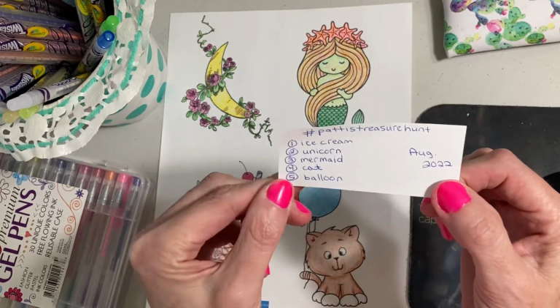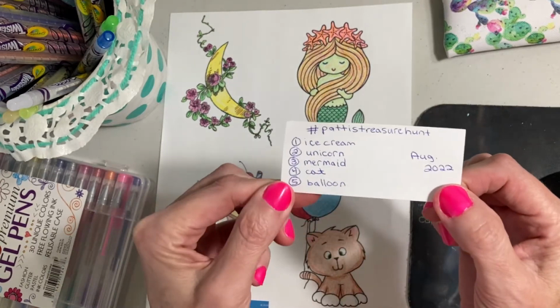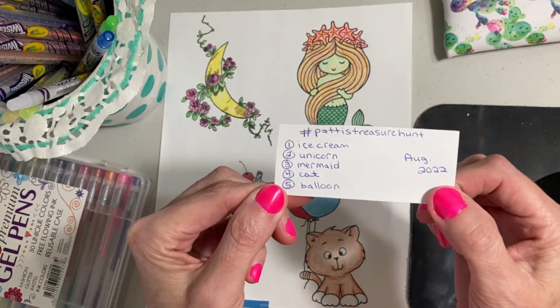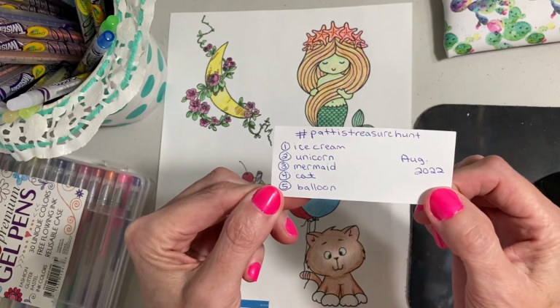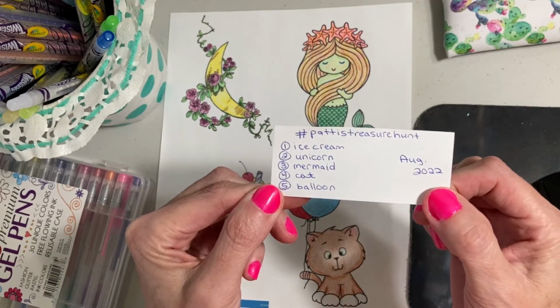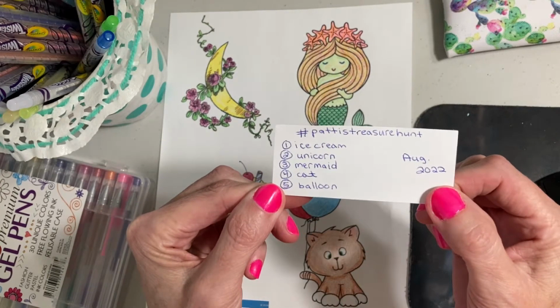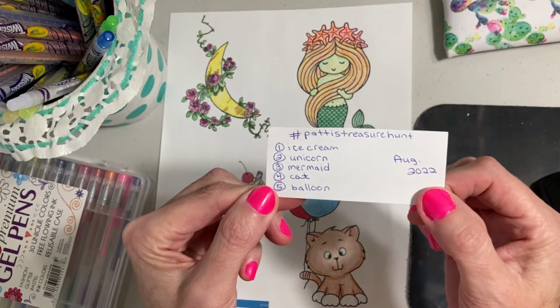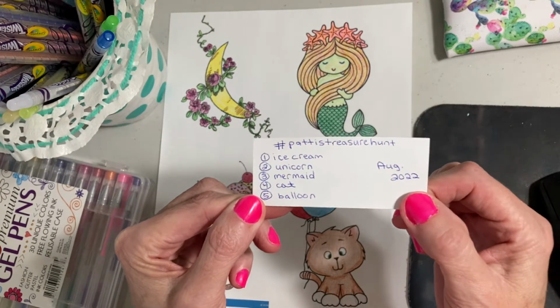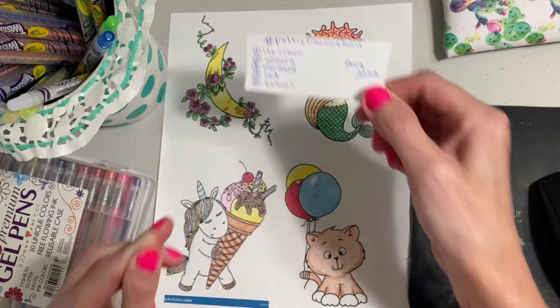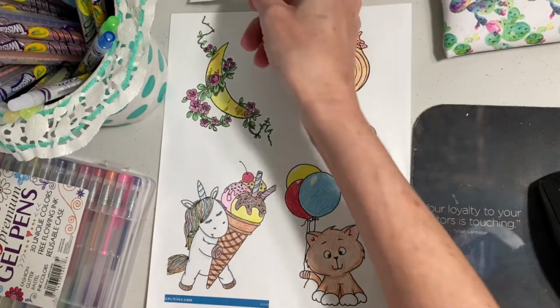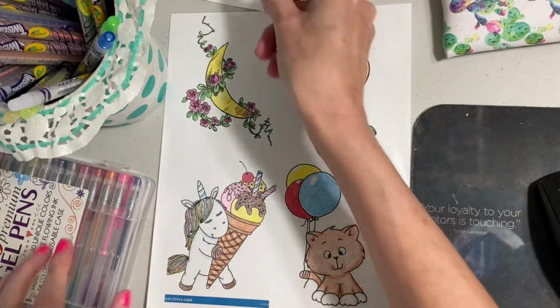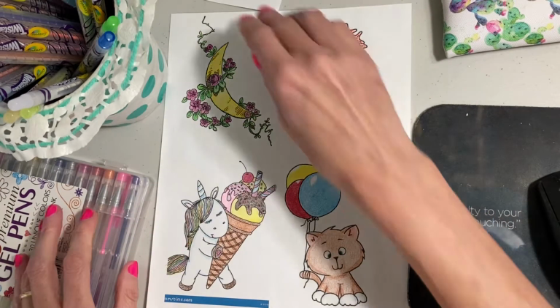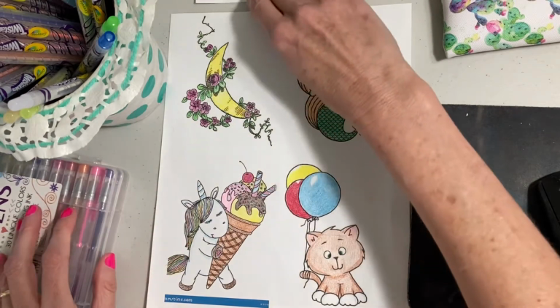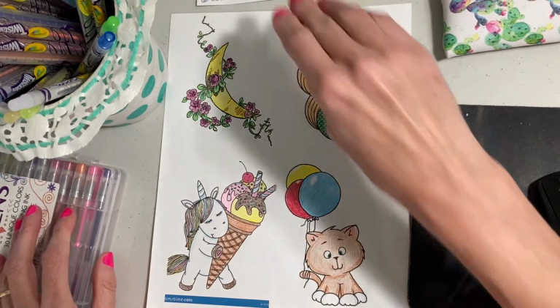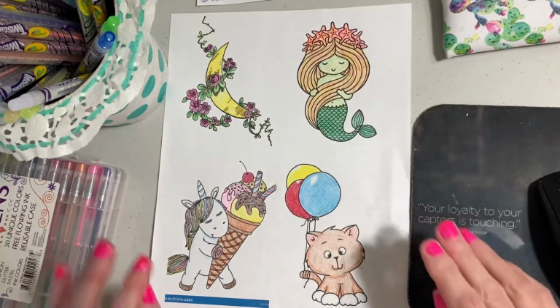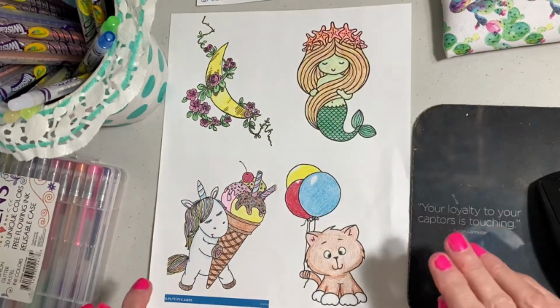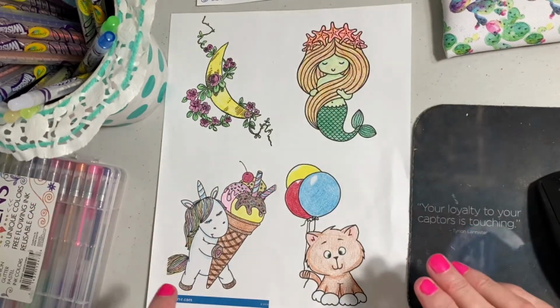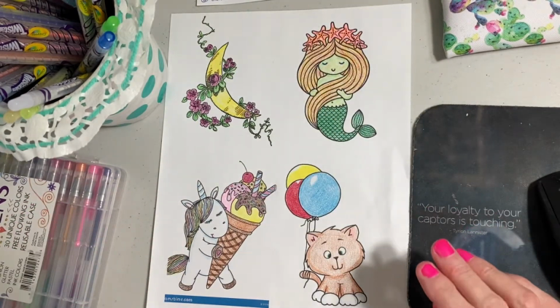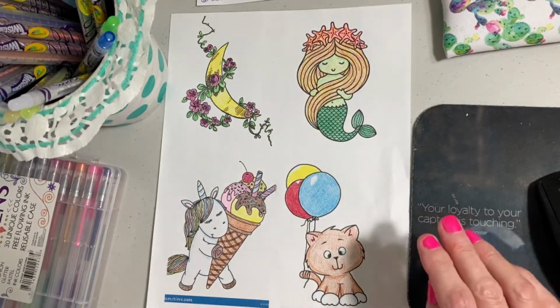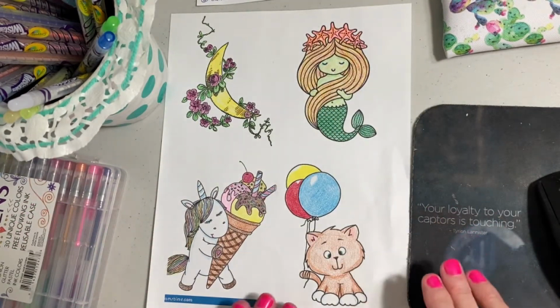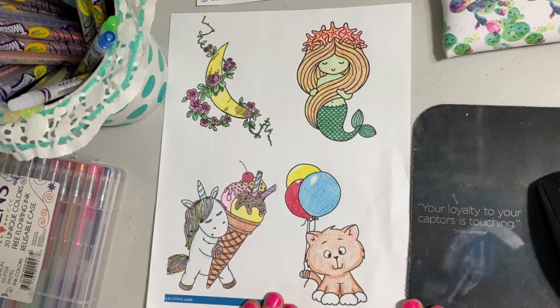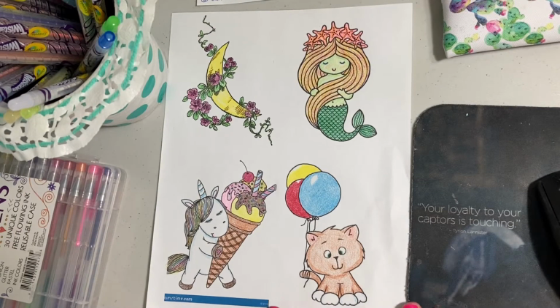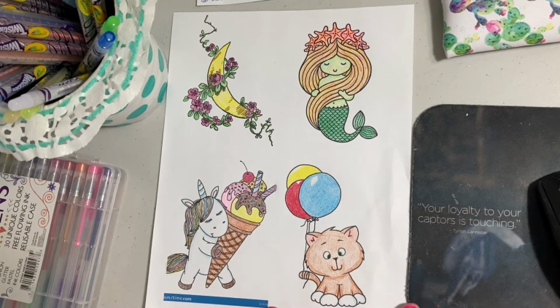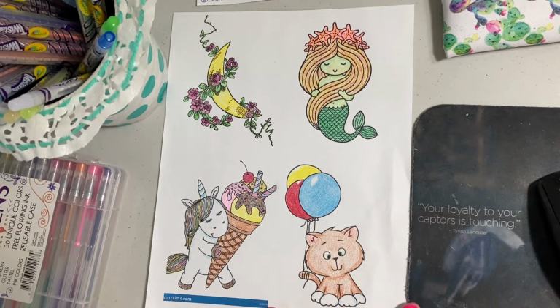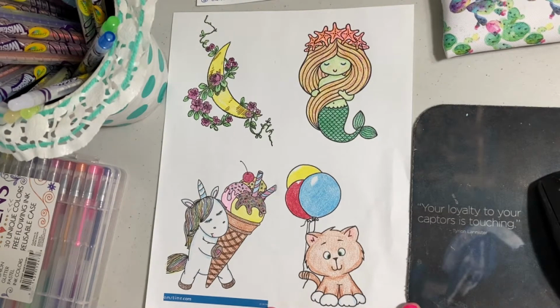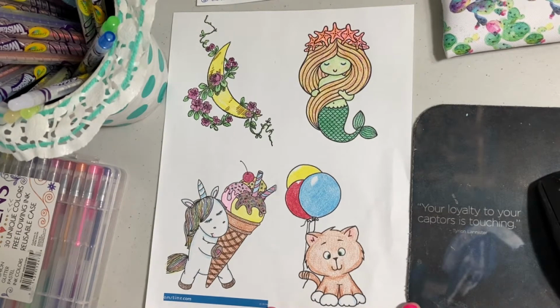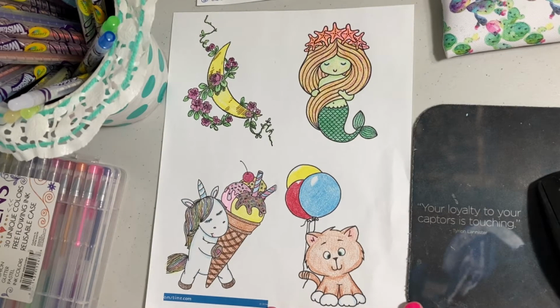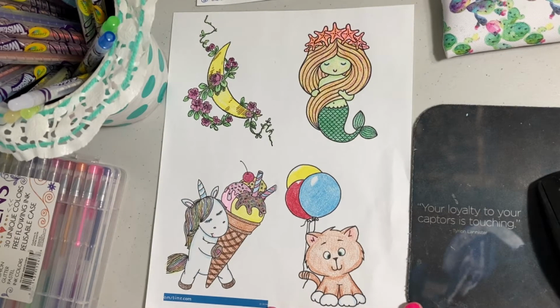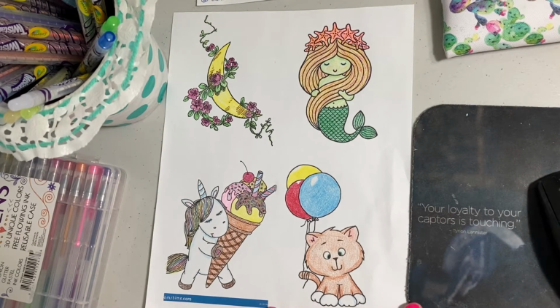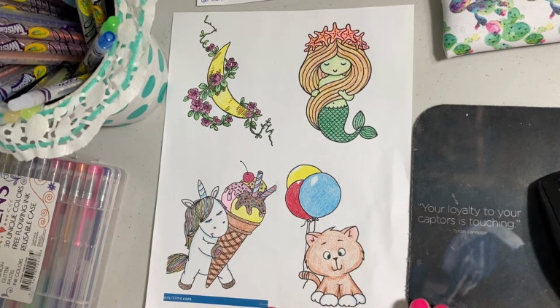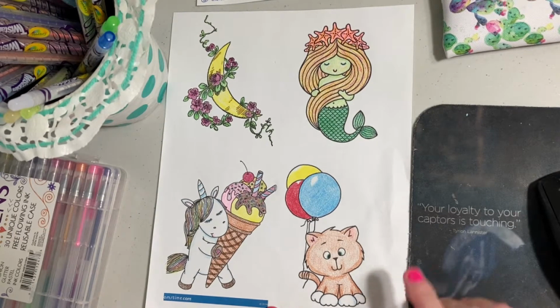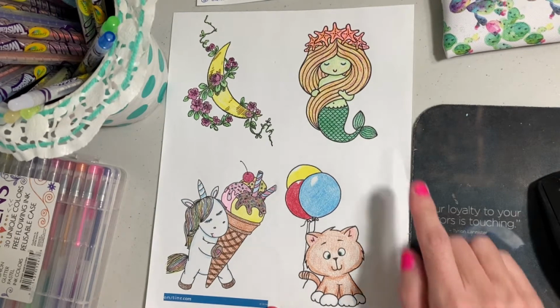Ice cream, unicorn, mermaid, cat, and balloon. I didn't have any of those things in my few coloring books that I do have, so I found pictures on the internet — different coloring pages — and I did this.